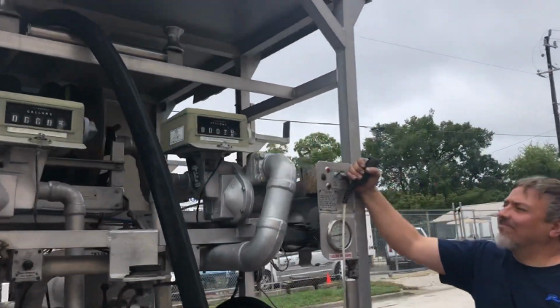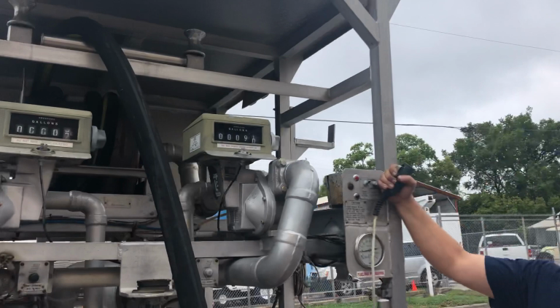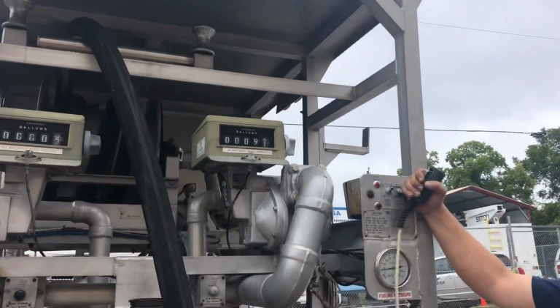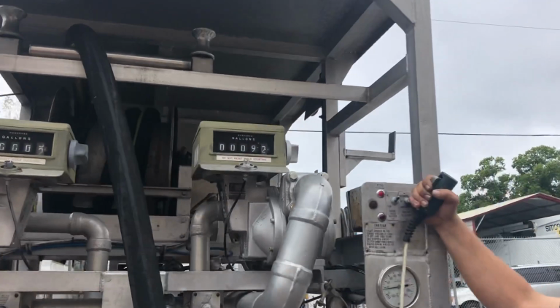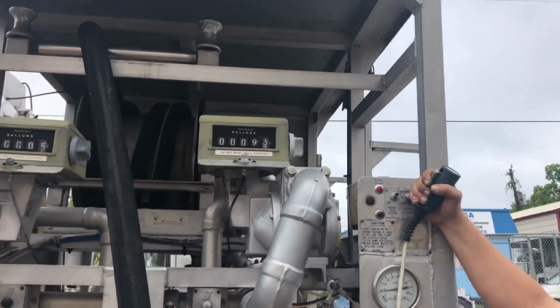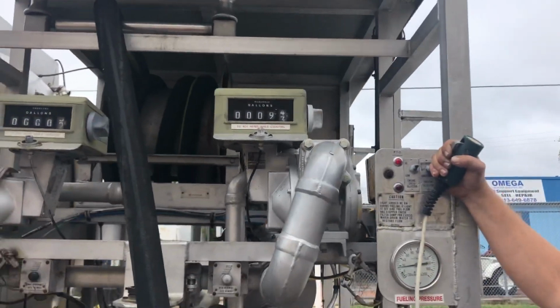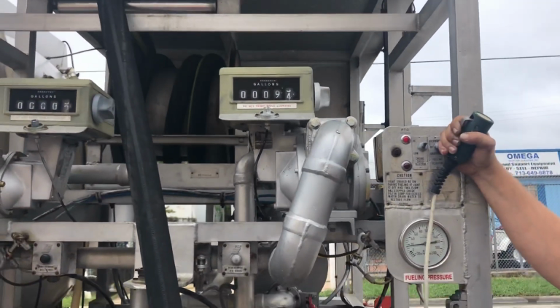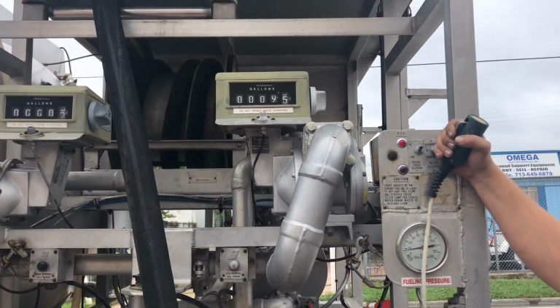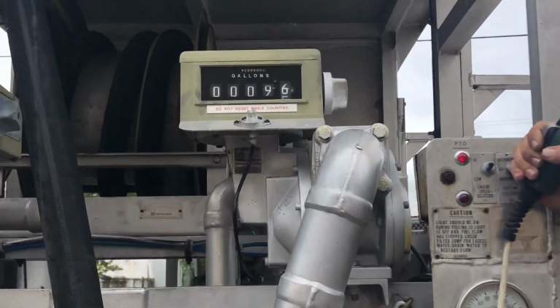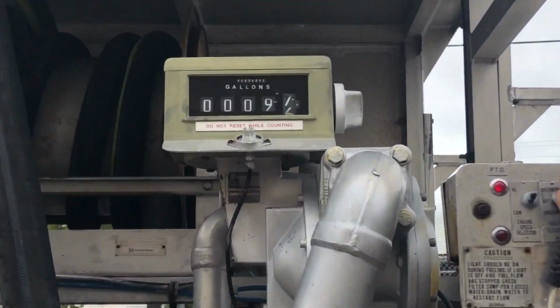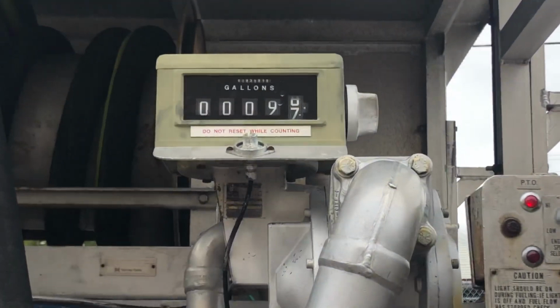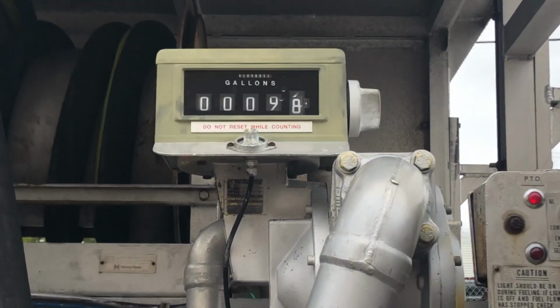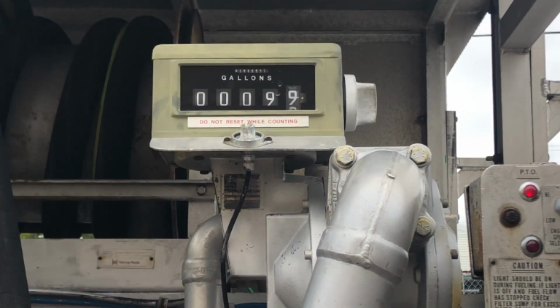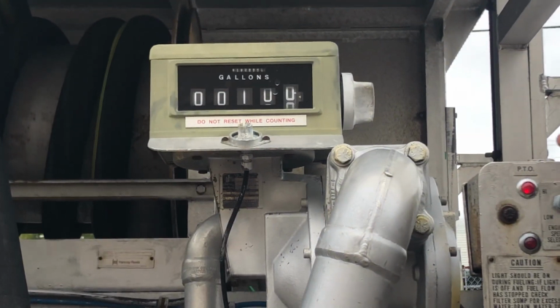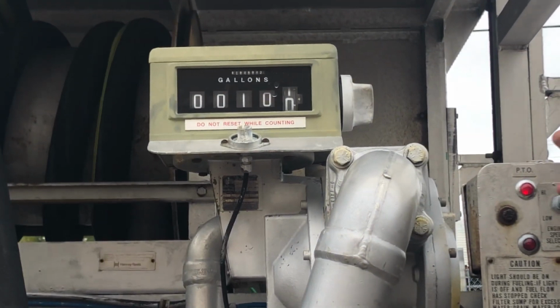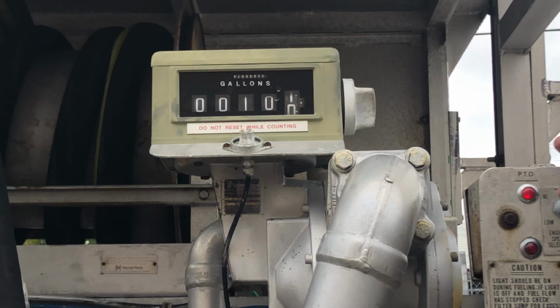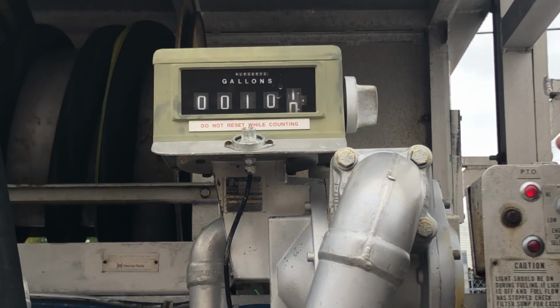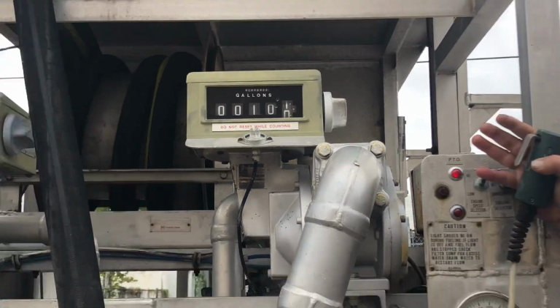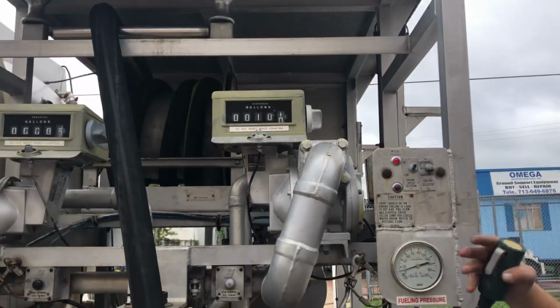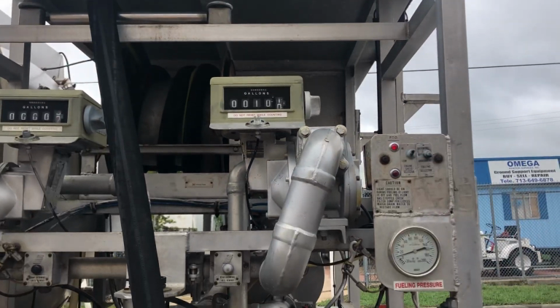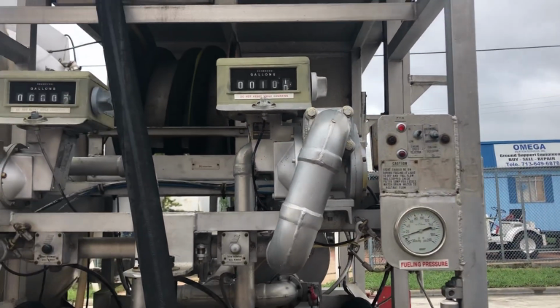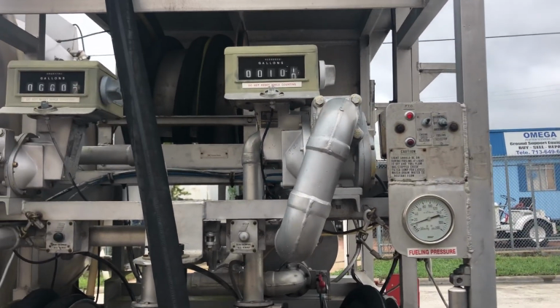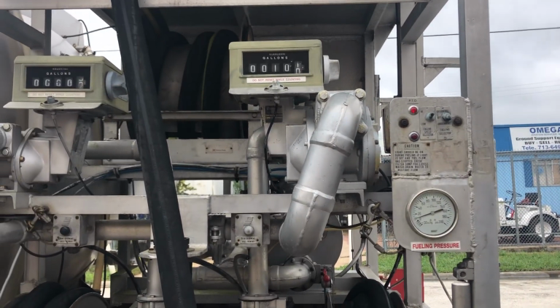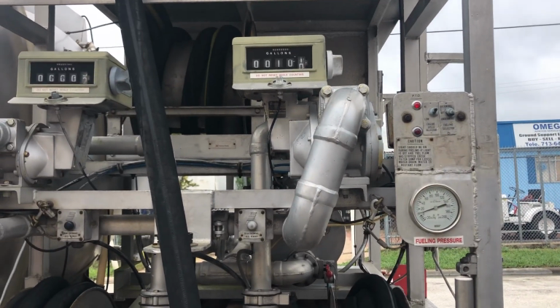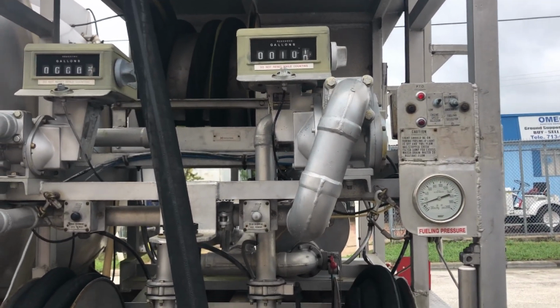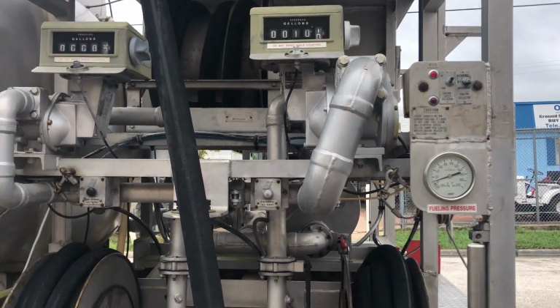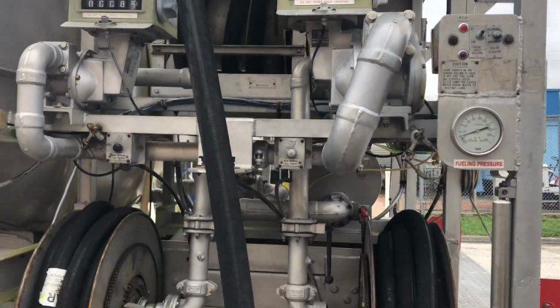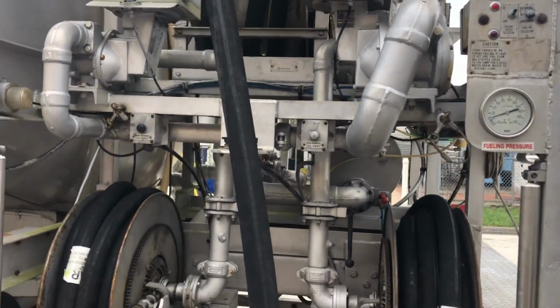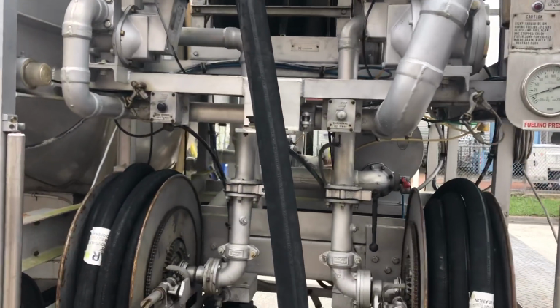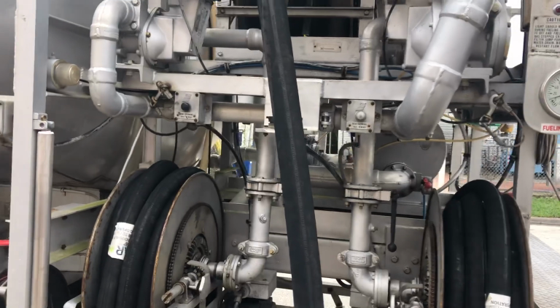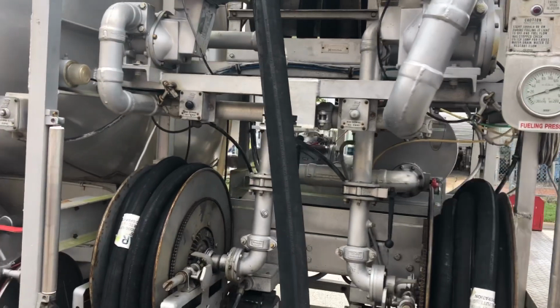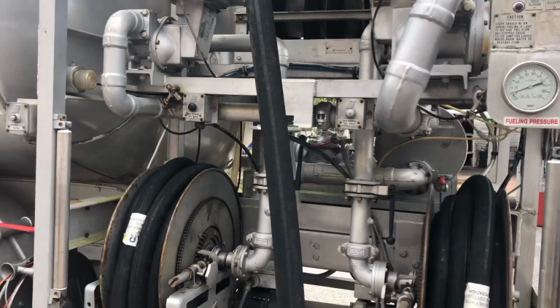It's done about 100 gallons now. That's good. Now let's show how to turn it off.